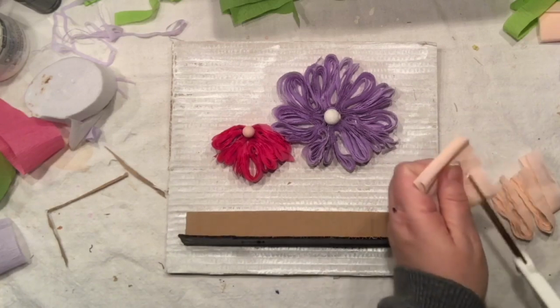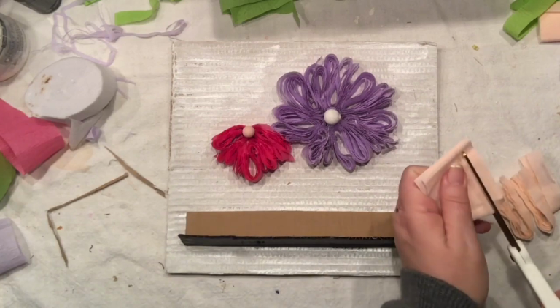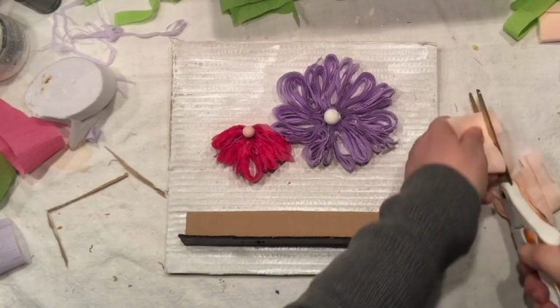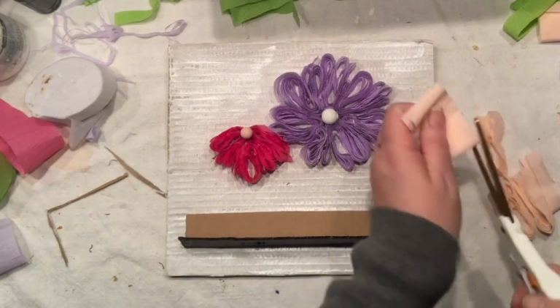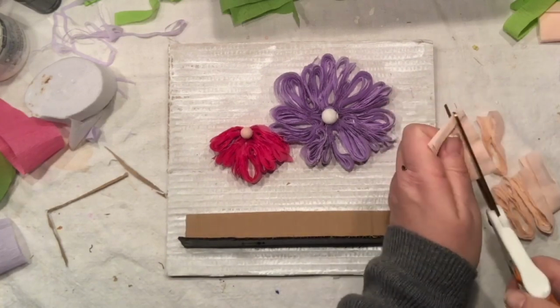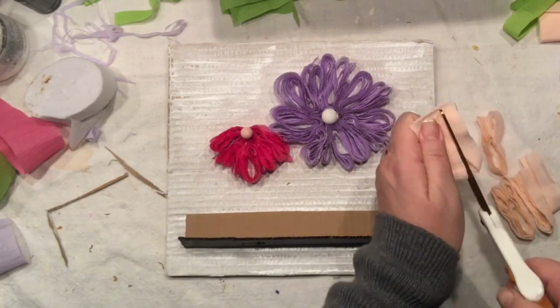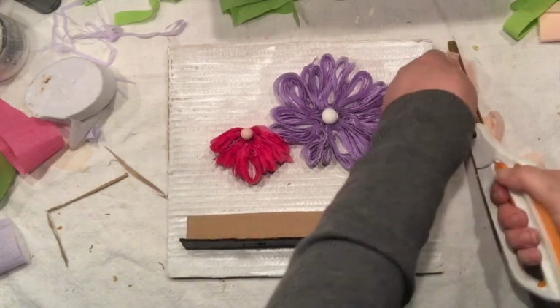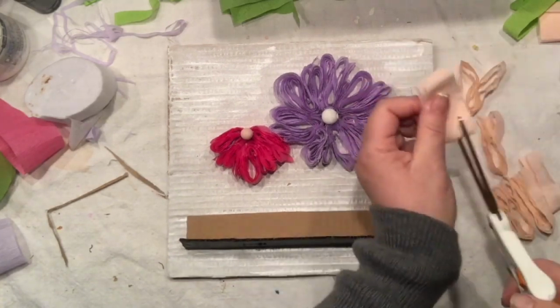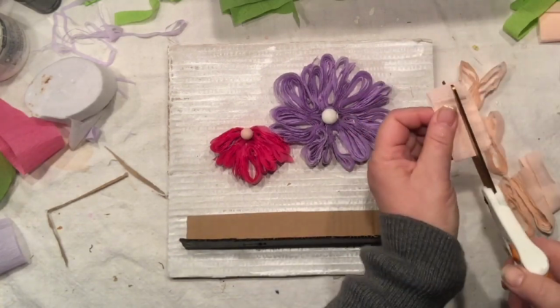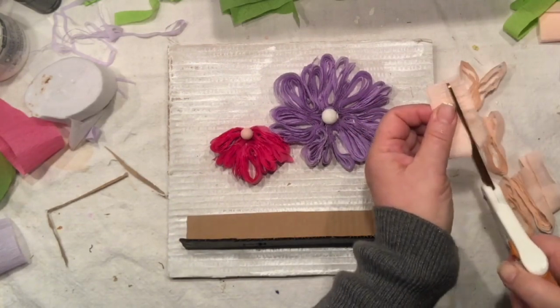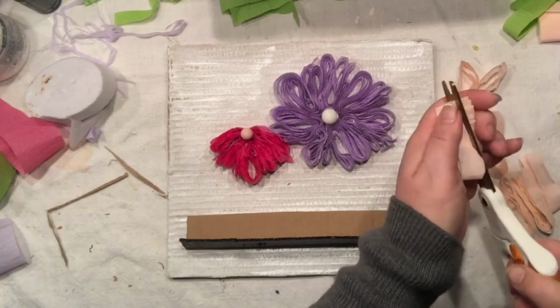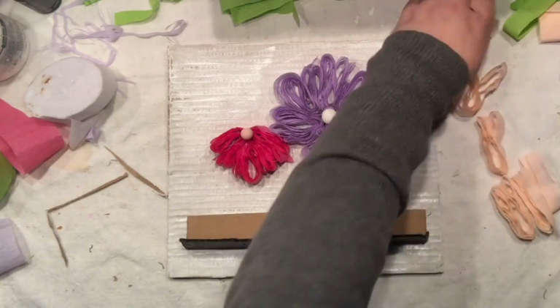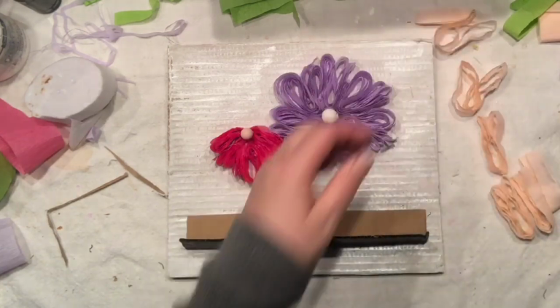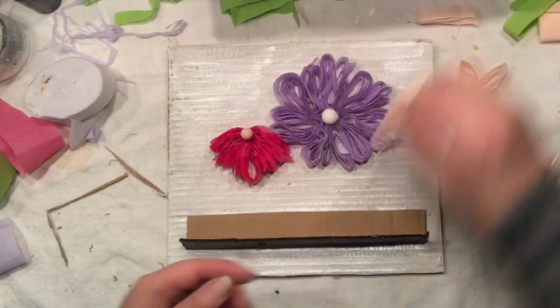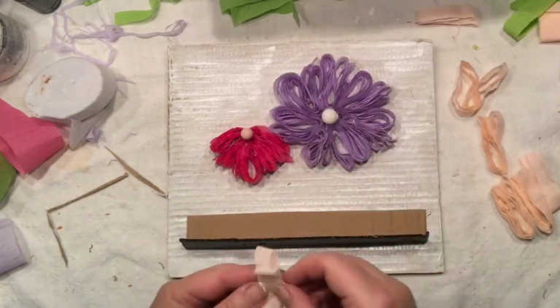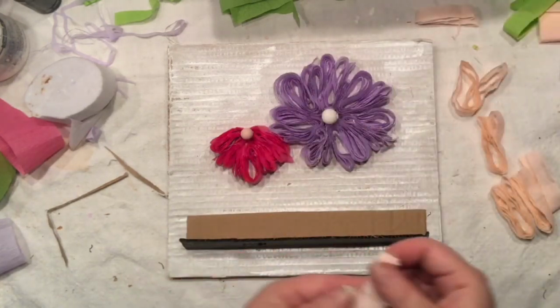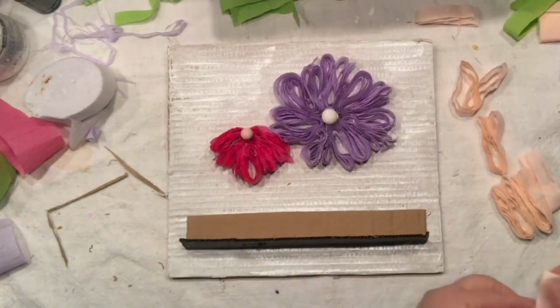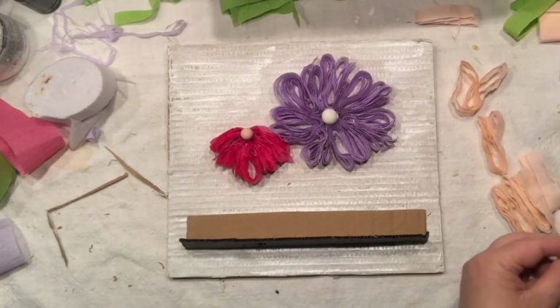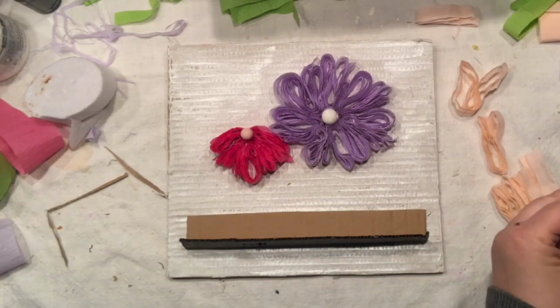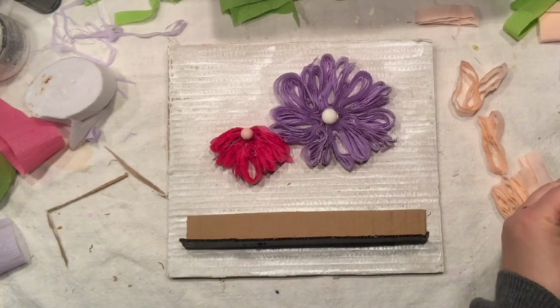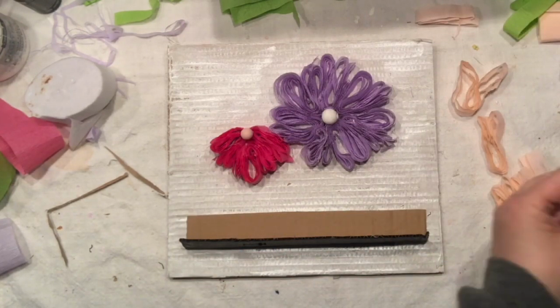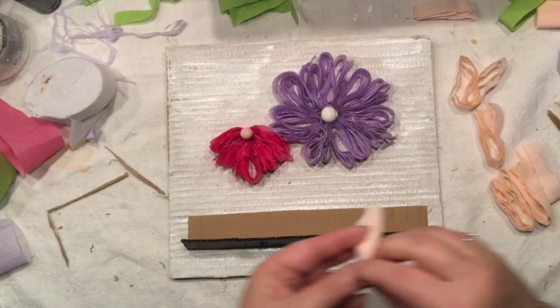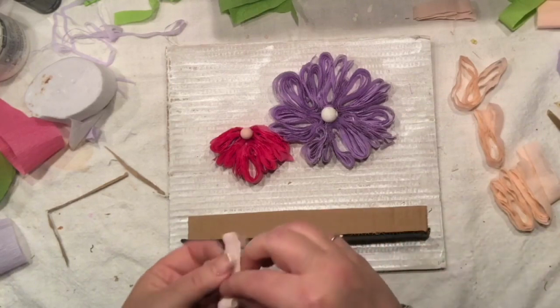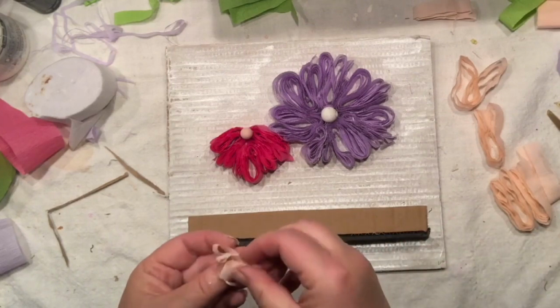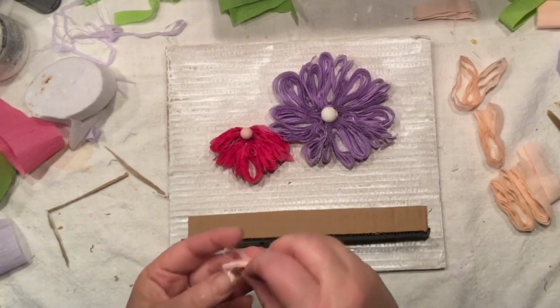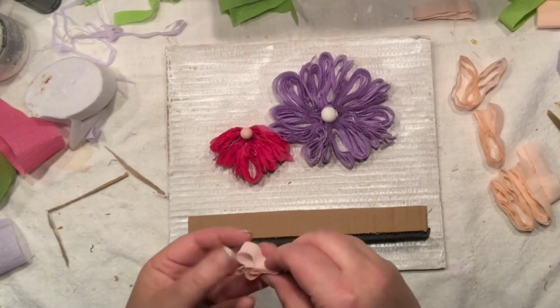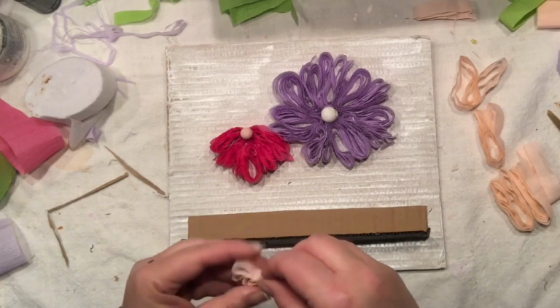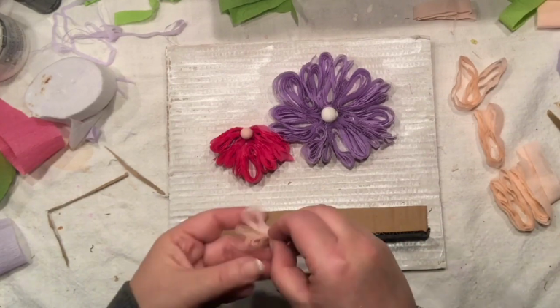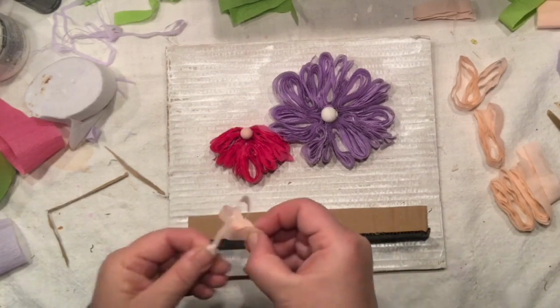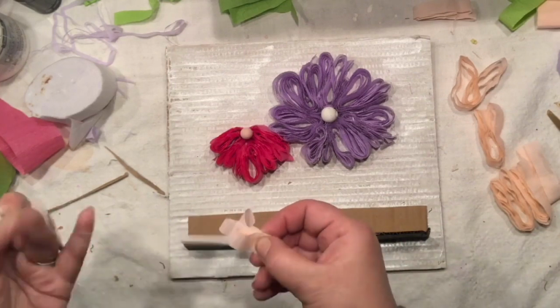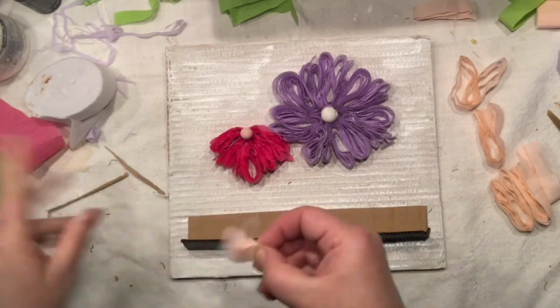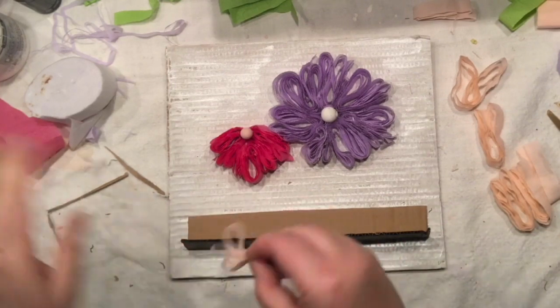I was actually very lucky and I did not mess up my white background. Now it's time to cut even more of those strips, create even more flowers, and start to see the project being completed.